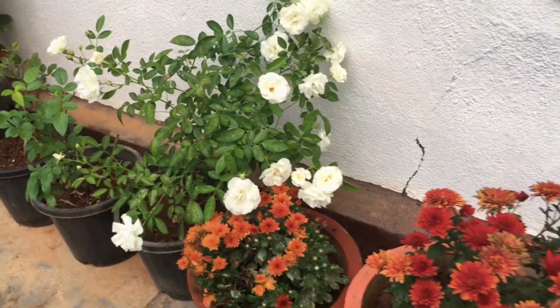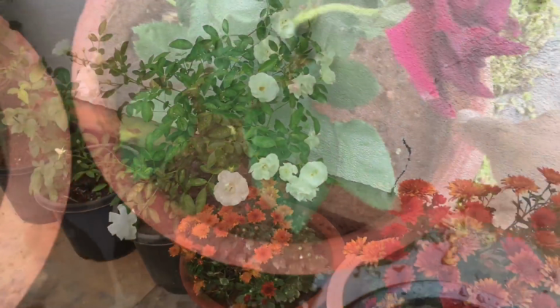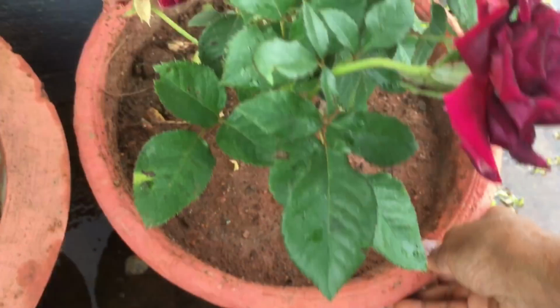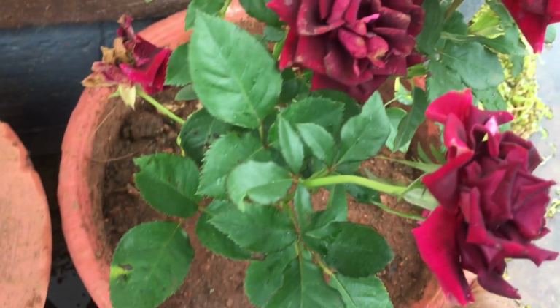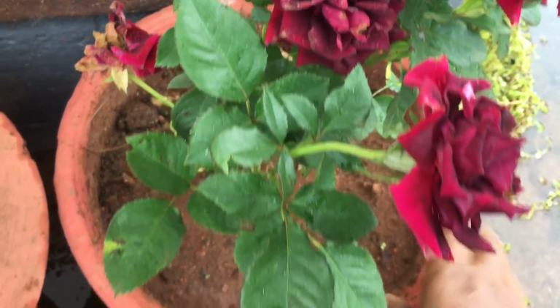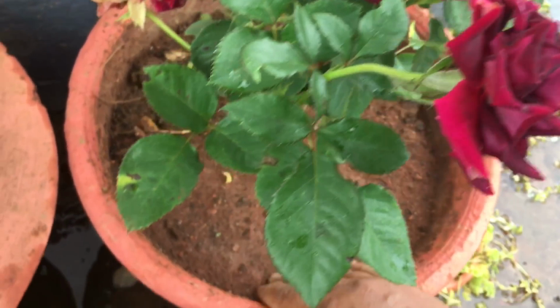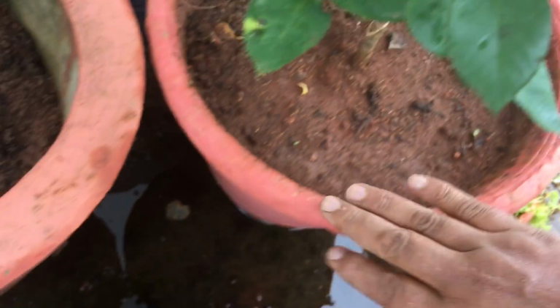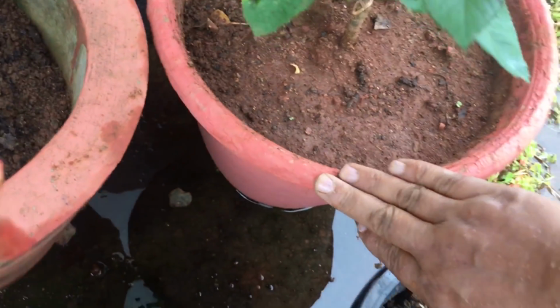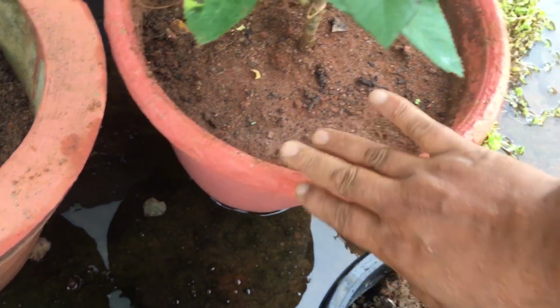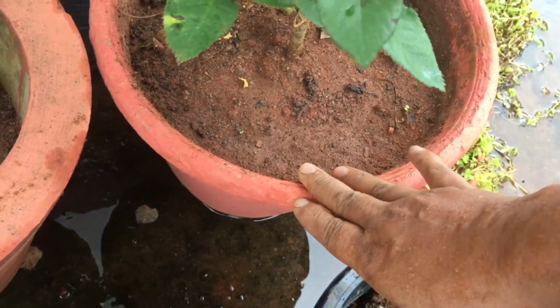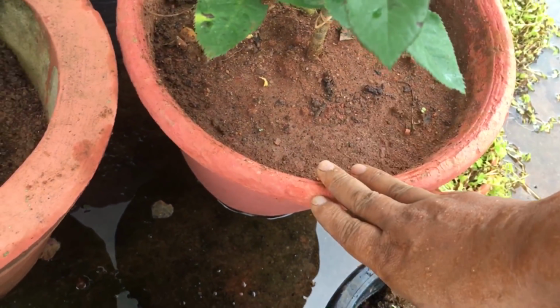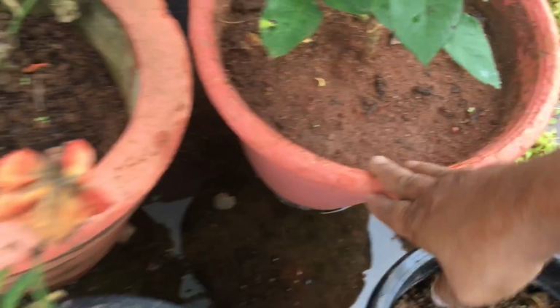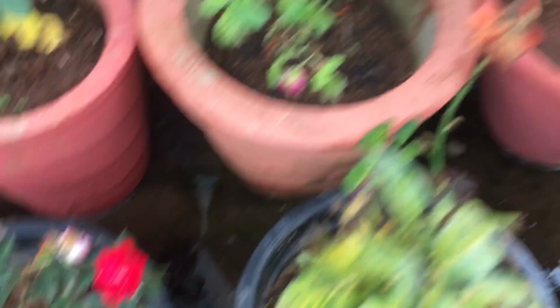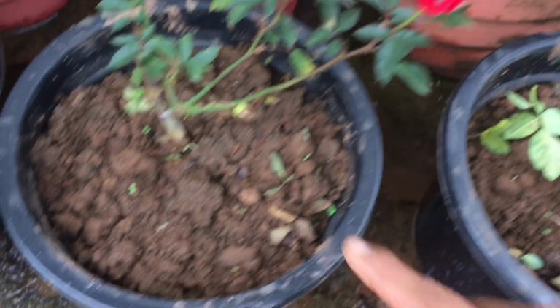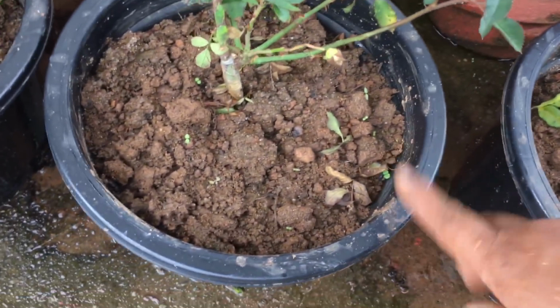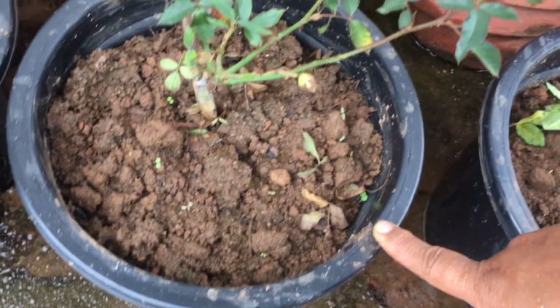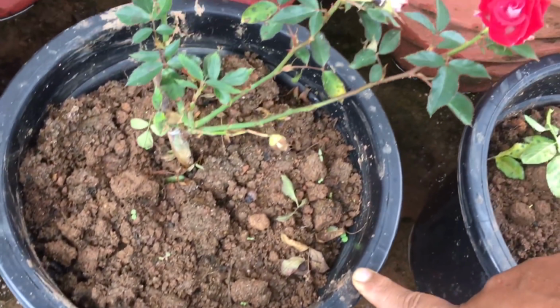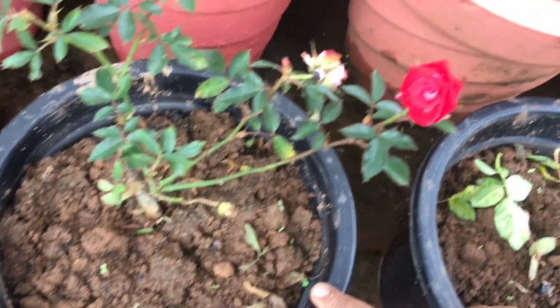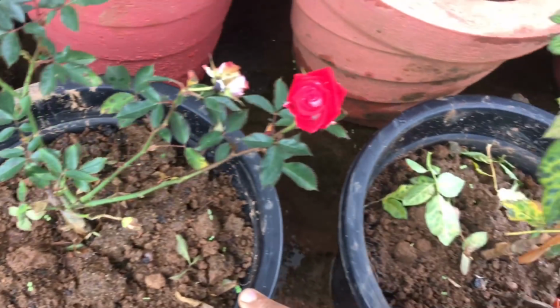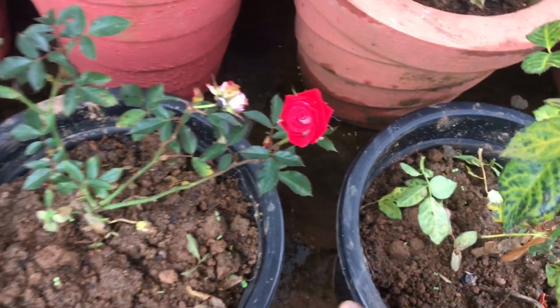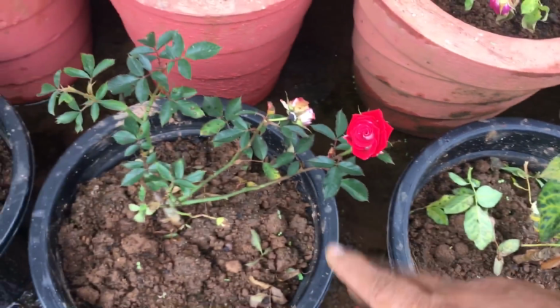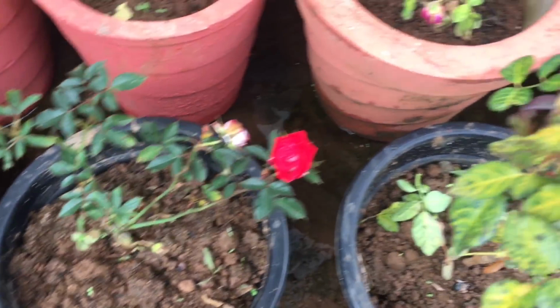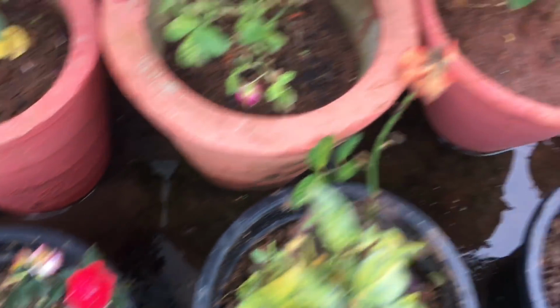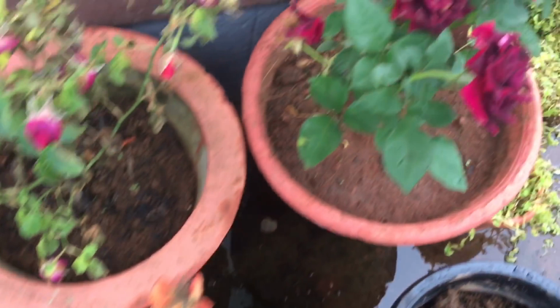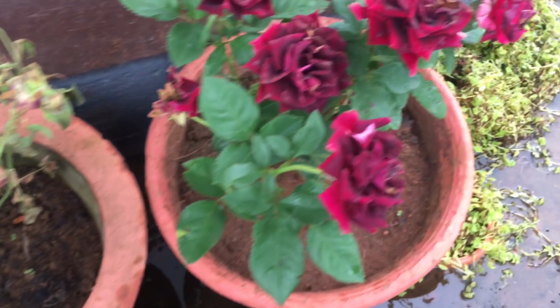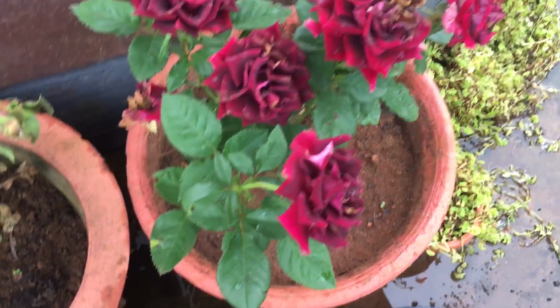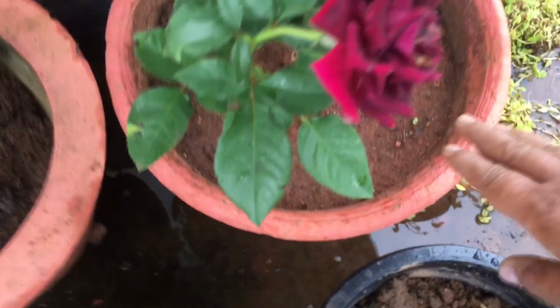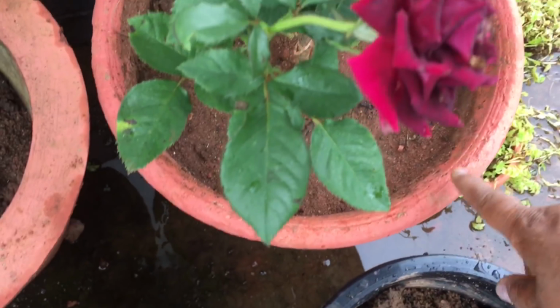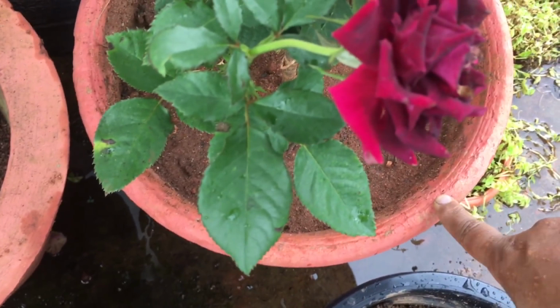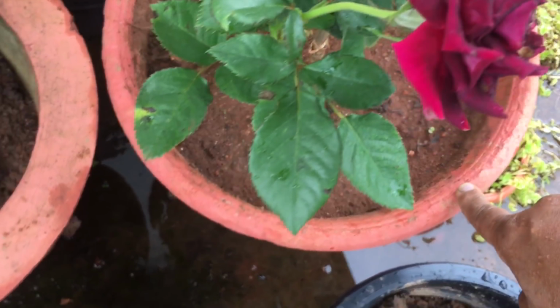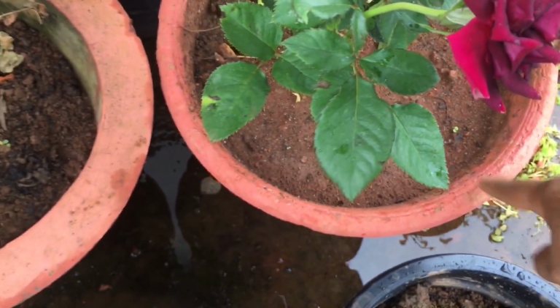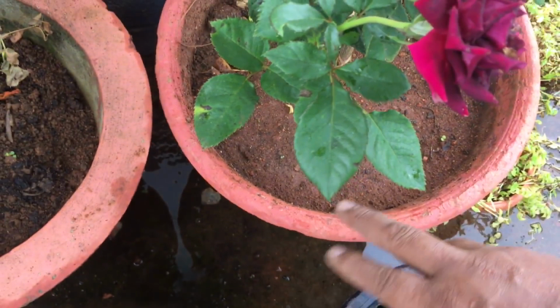The rose plant is about 90 inches. This is the size of the rose plant.